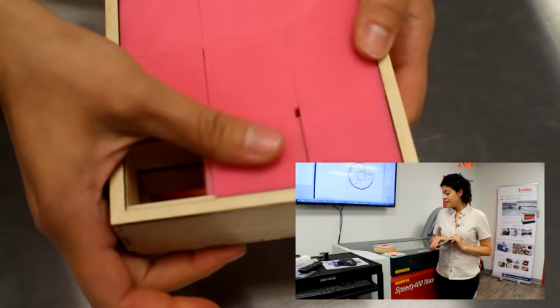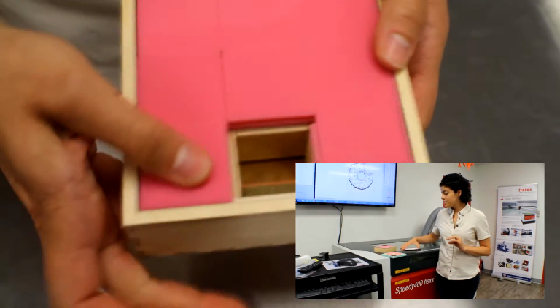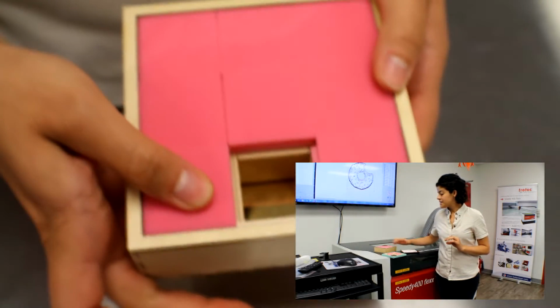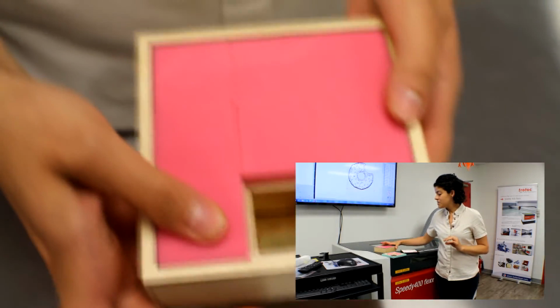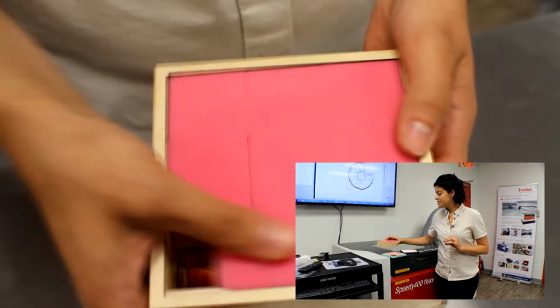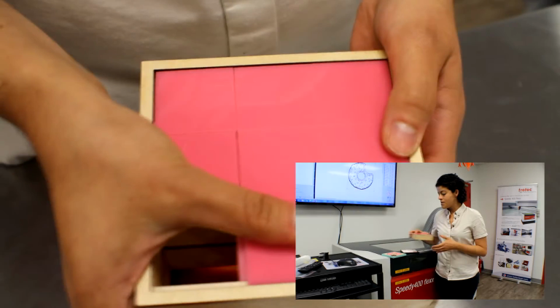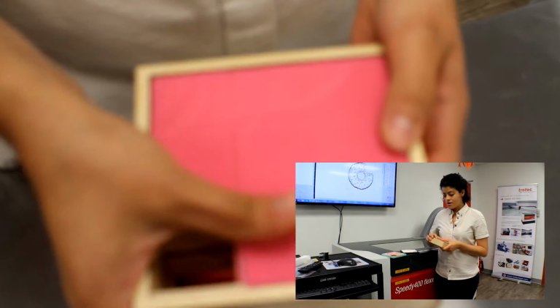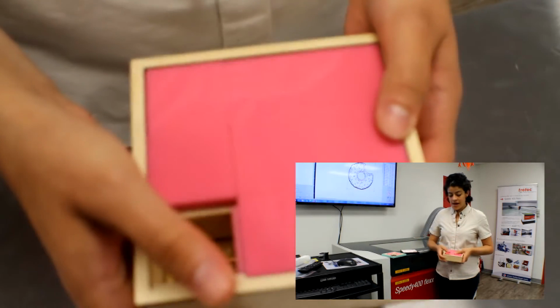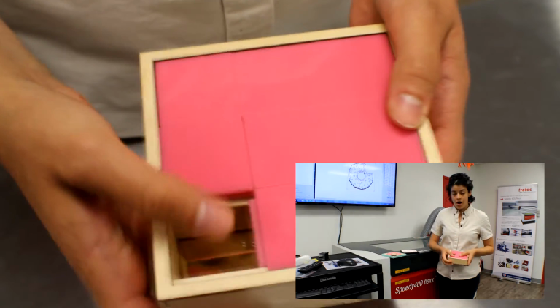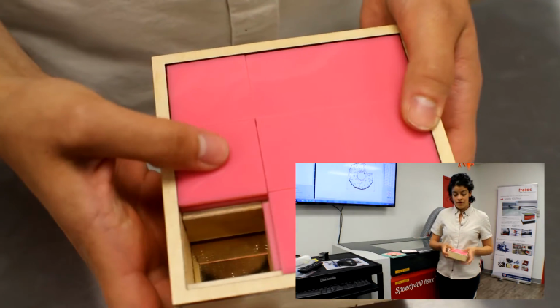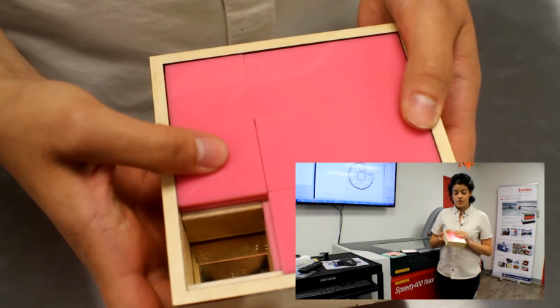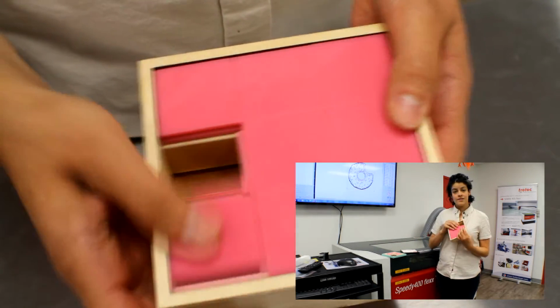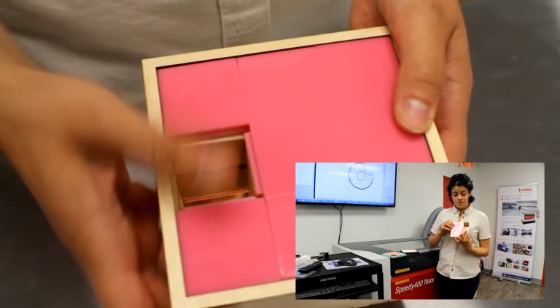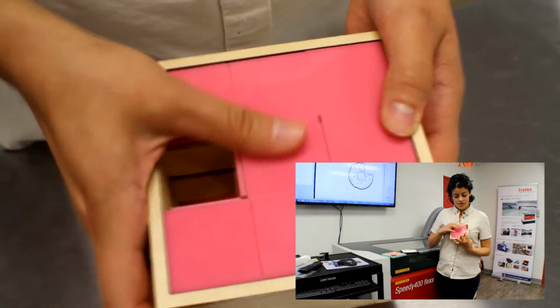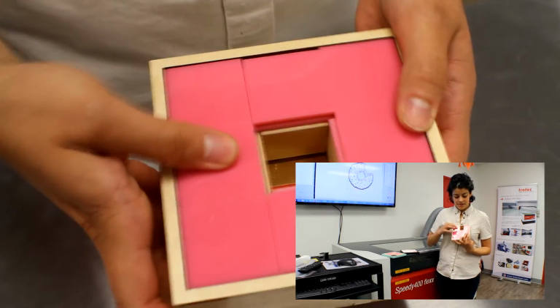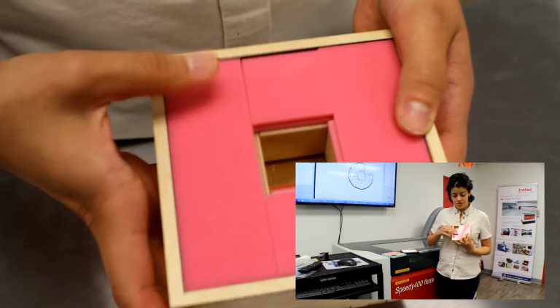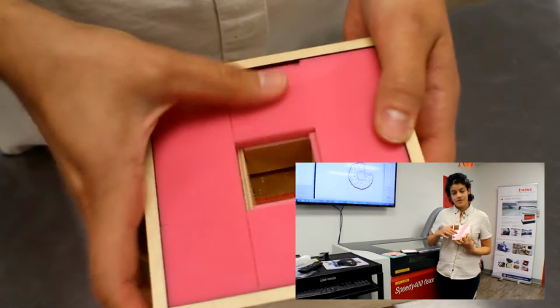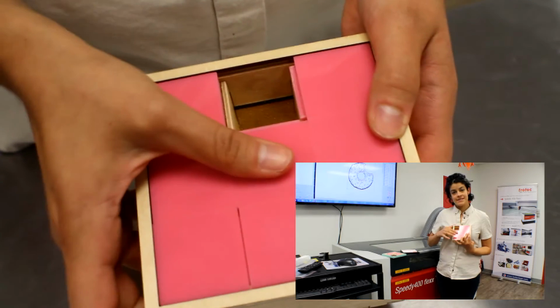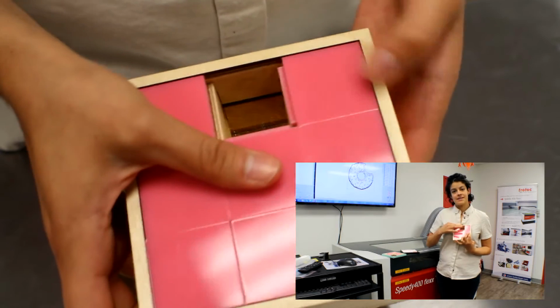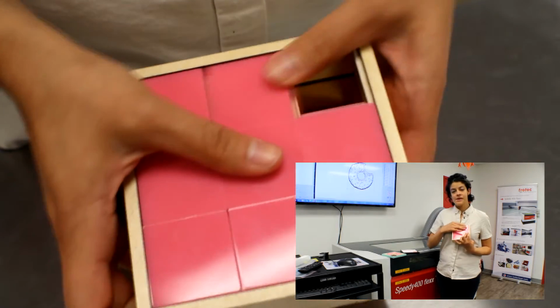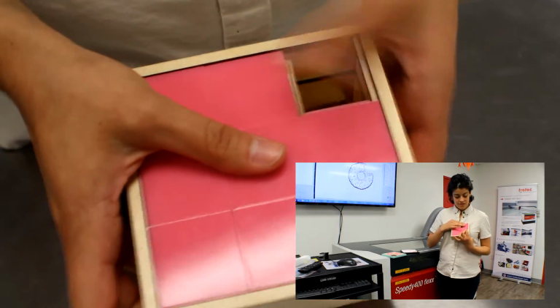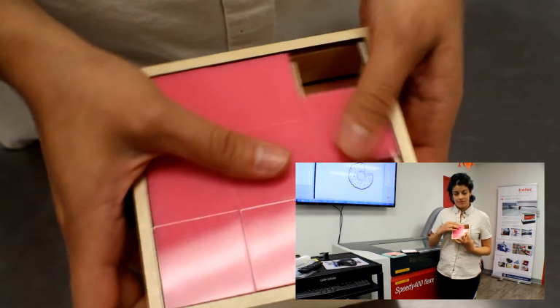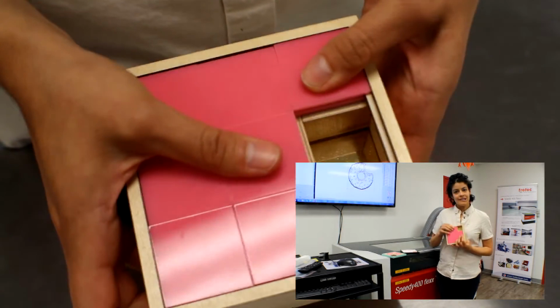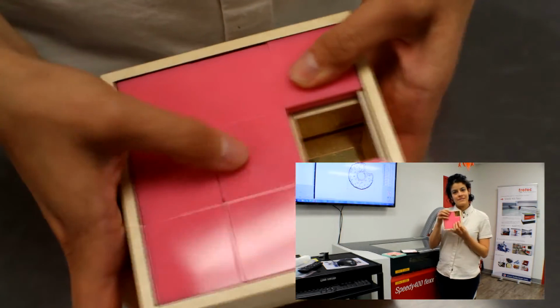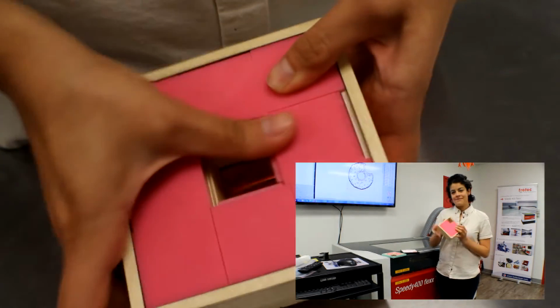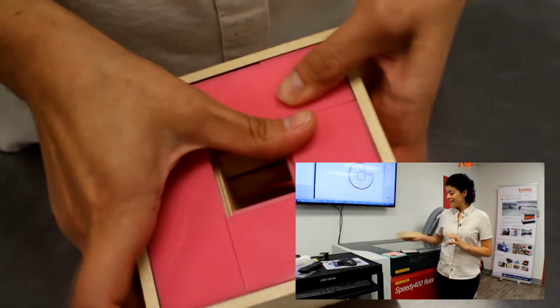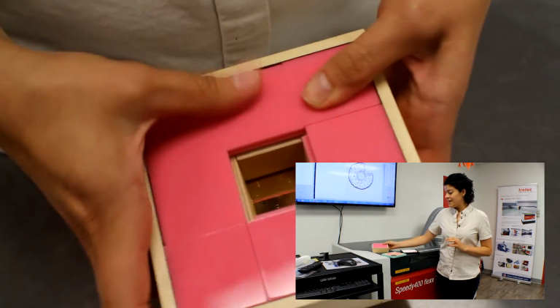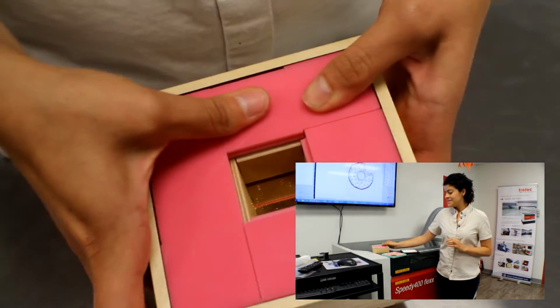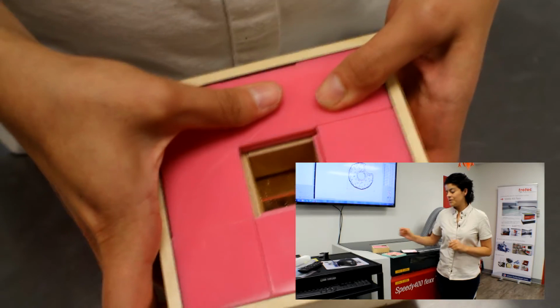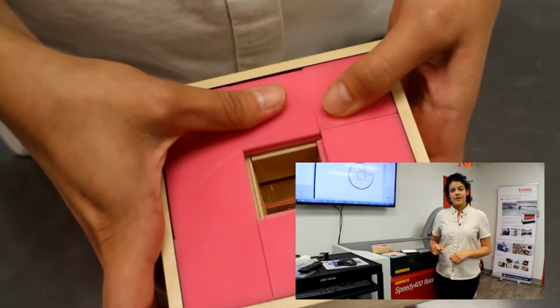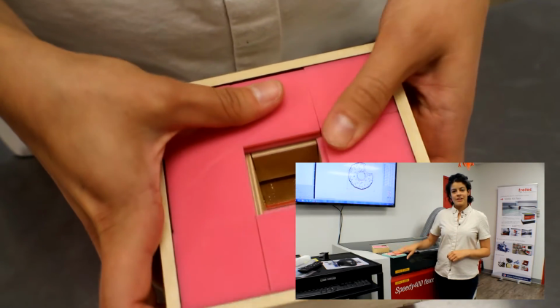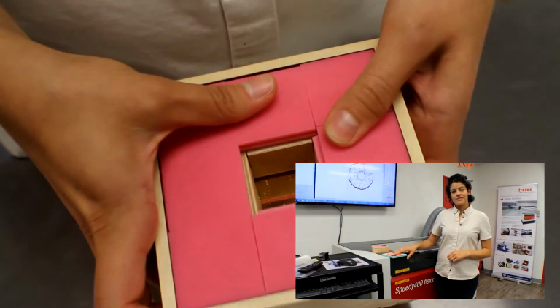The cool thing about this is that you can use the same slide top for a box. Here's a jewelry box that has the same slide top — you can only really get to one piece at a time. Let me show you how you can make your very own today.